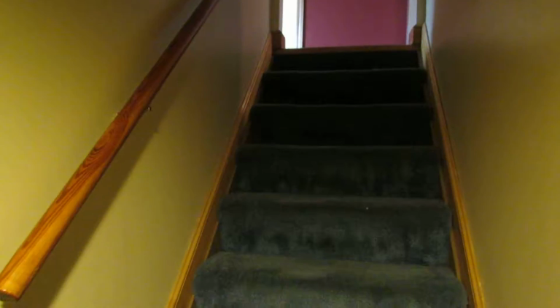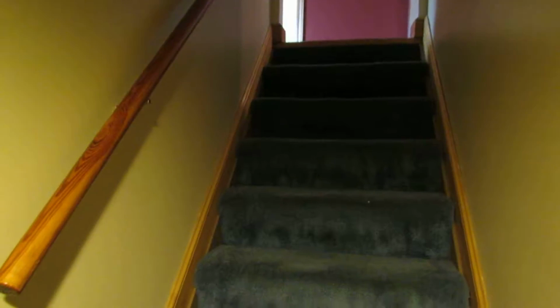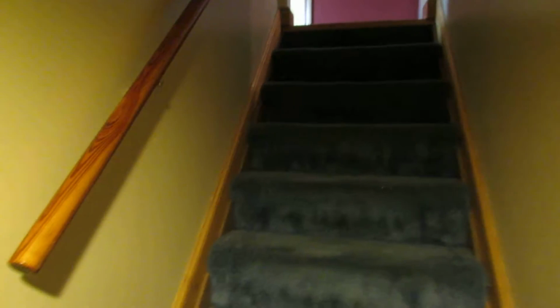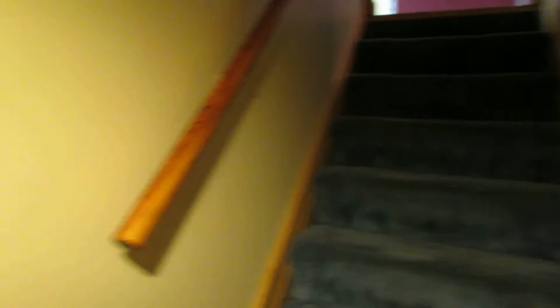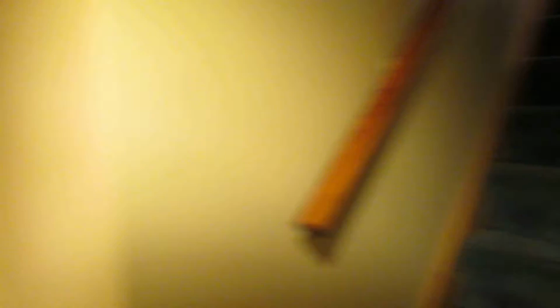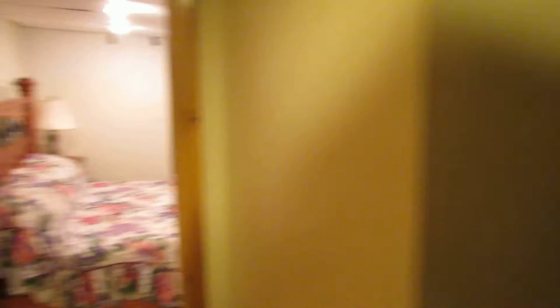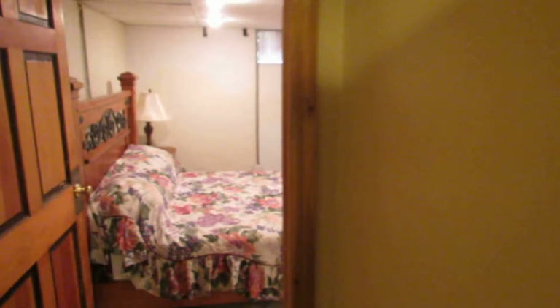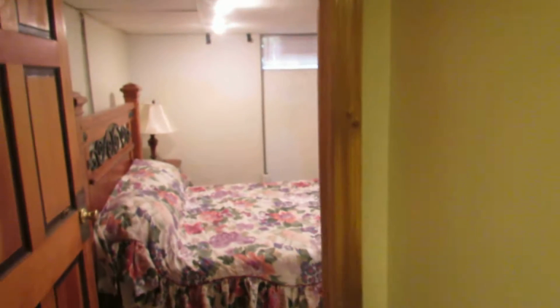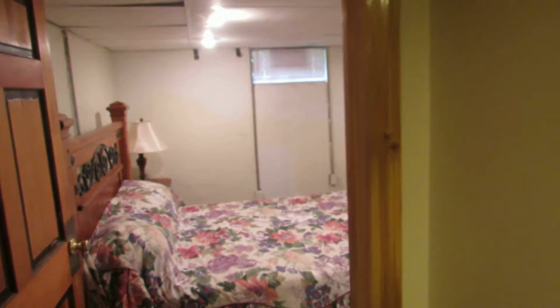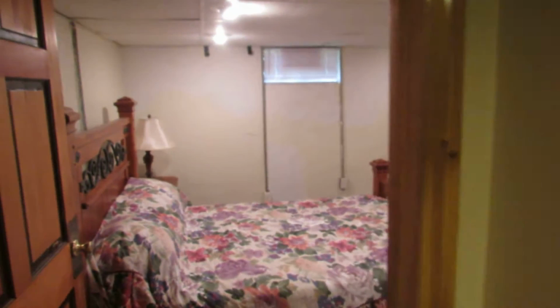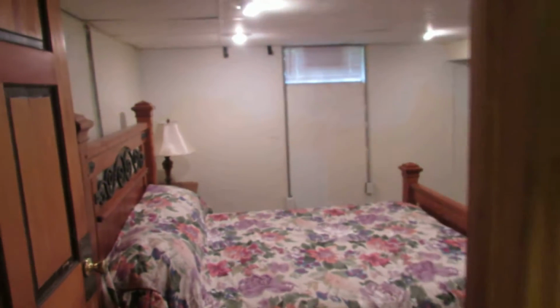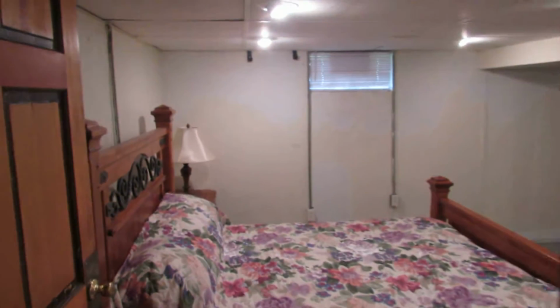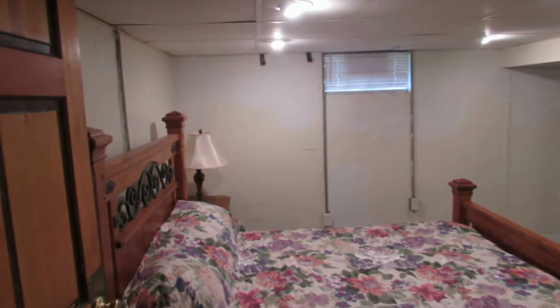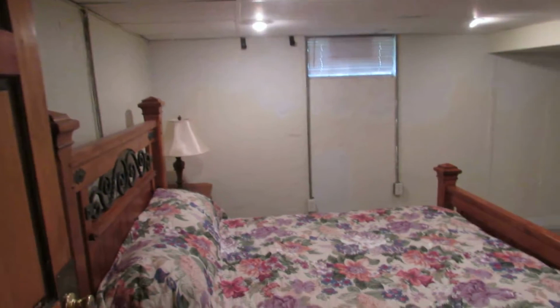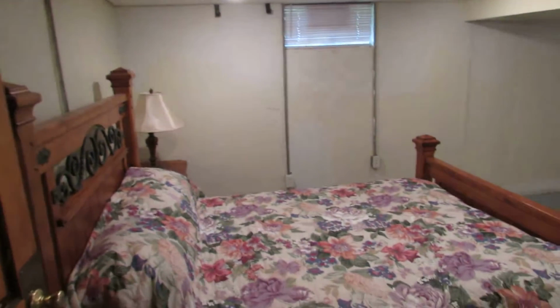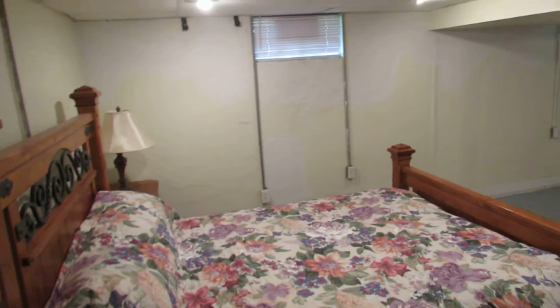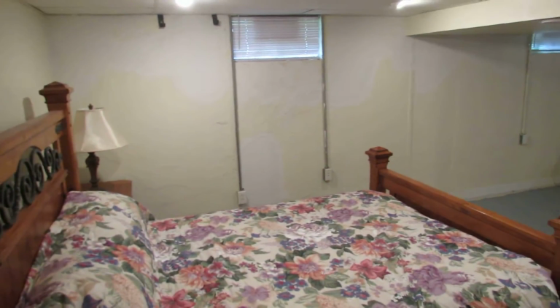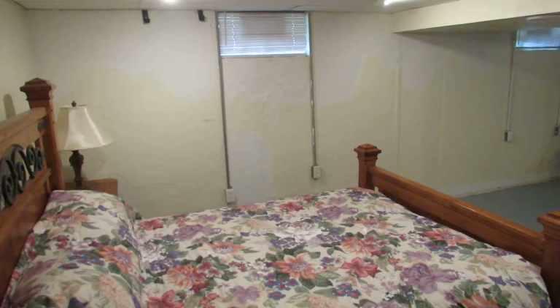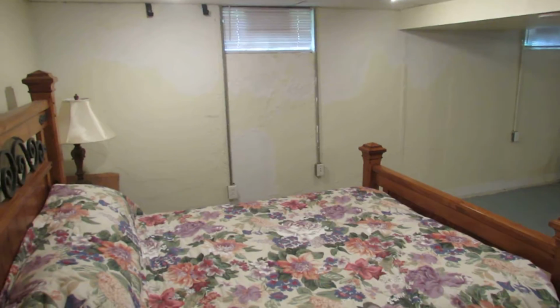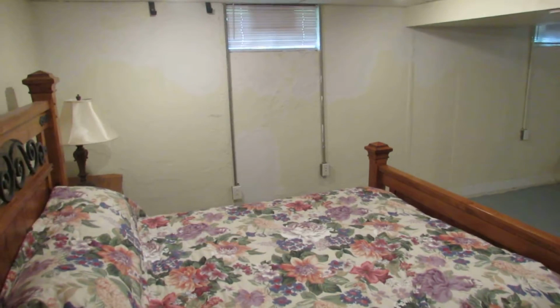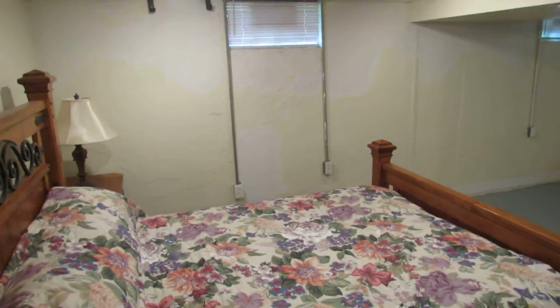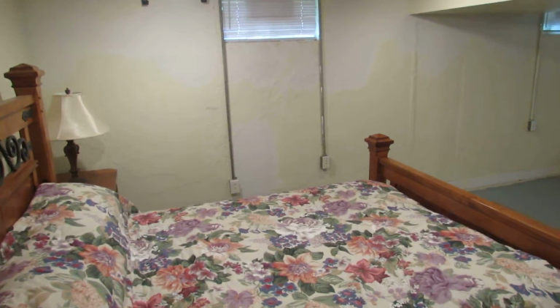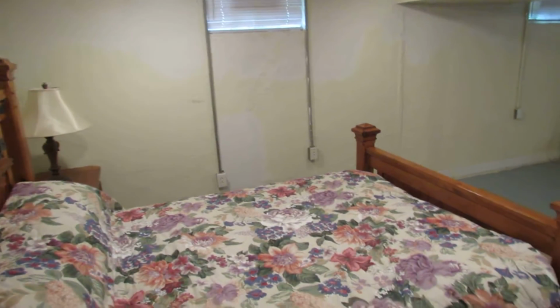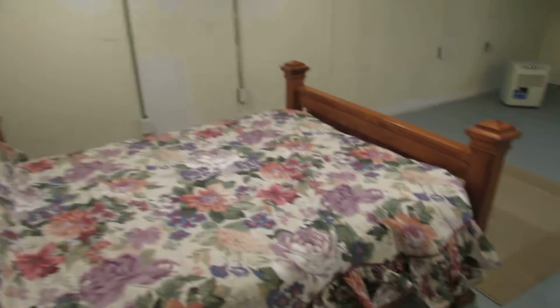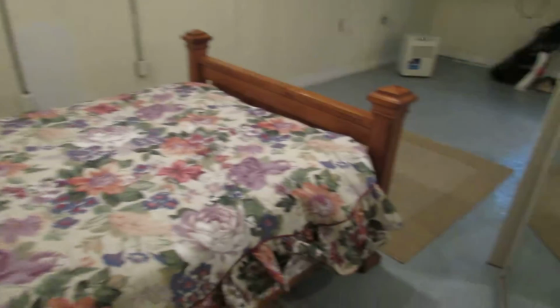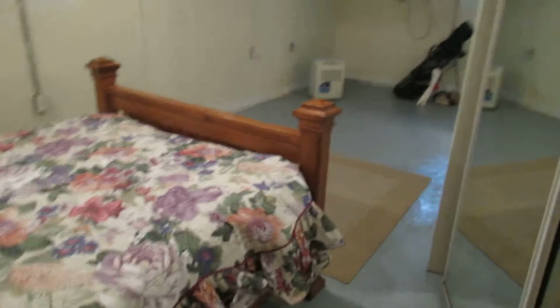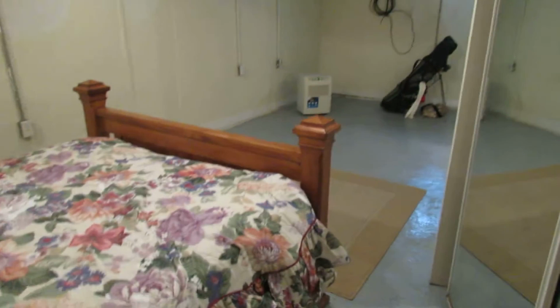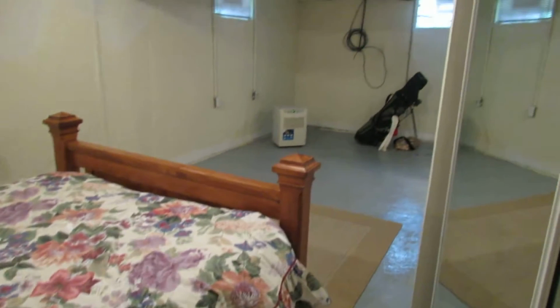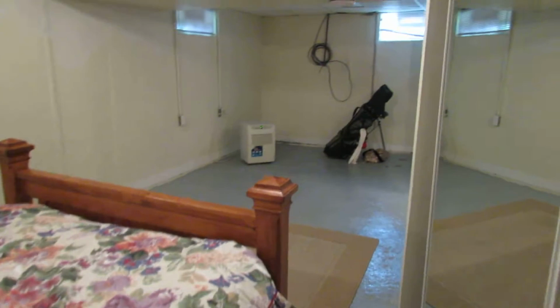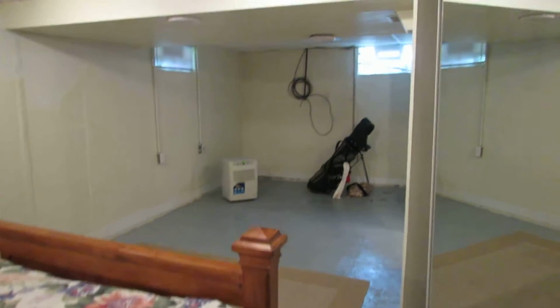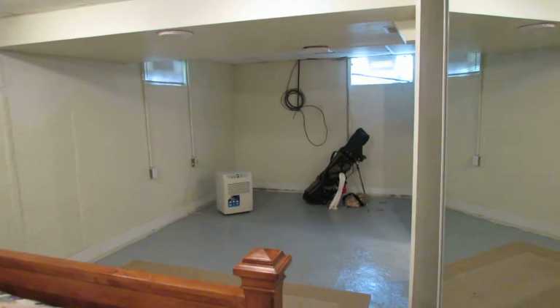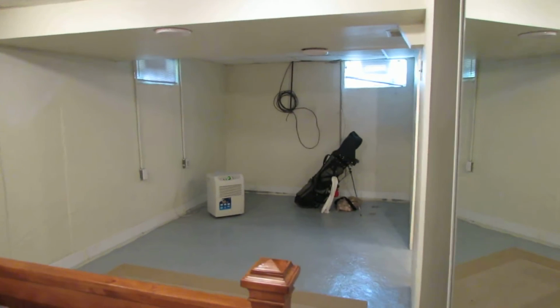All right, so here I just came down the basement stairs and this leads us into the master suite. The master suite is in the basement here and this is a massive master suite in here.